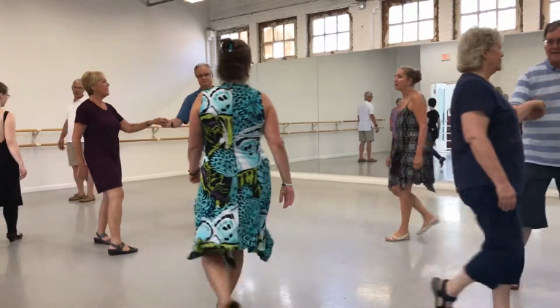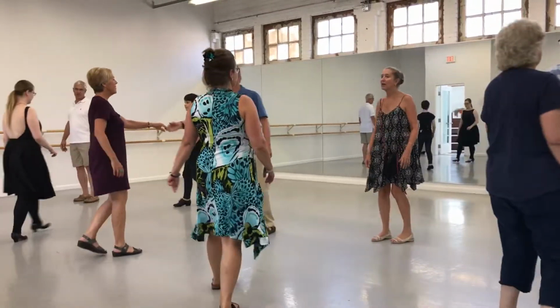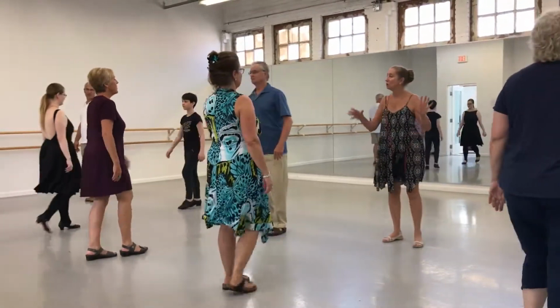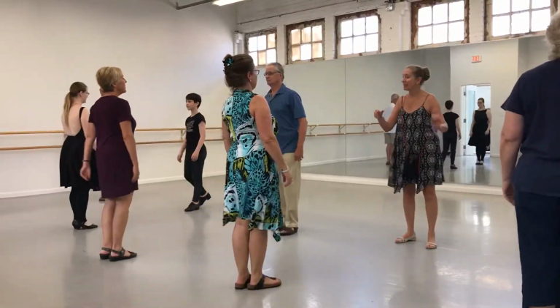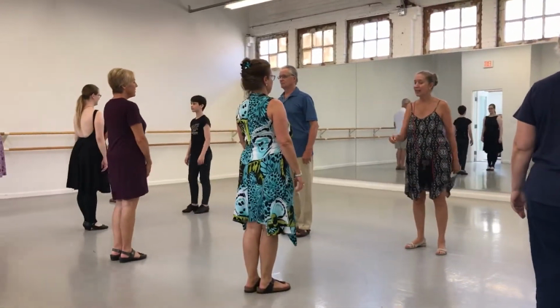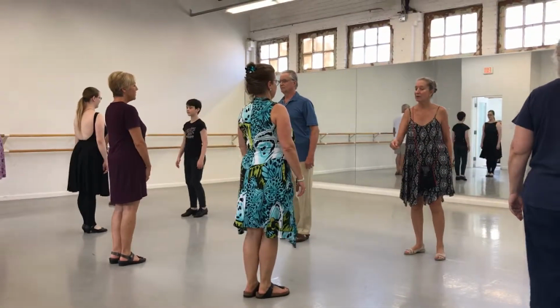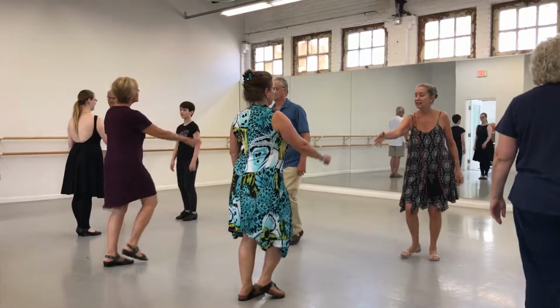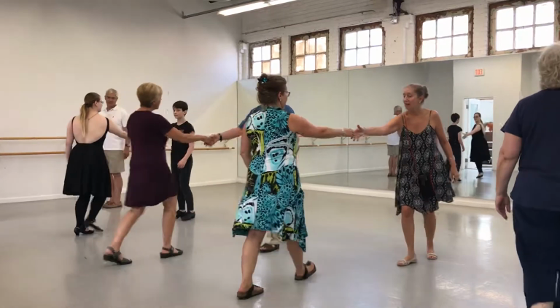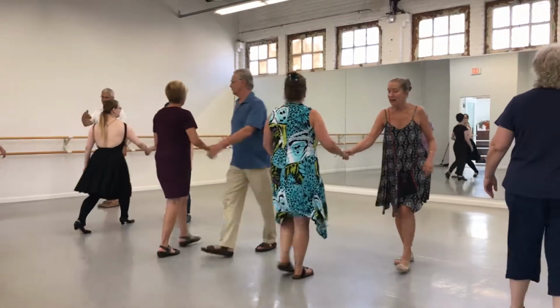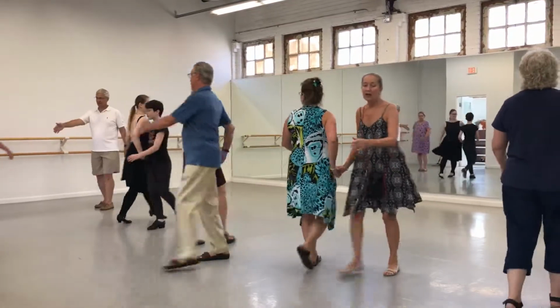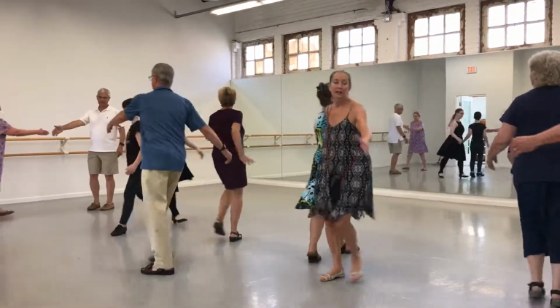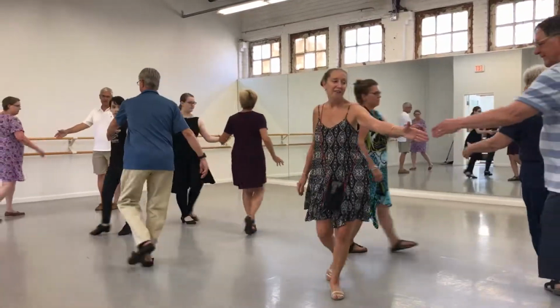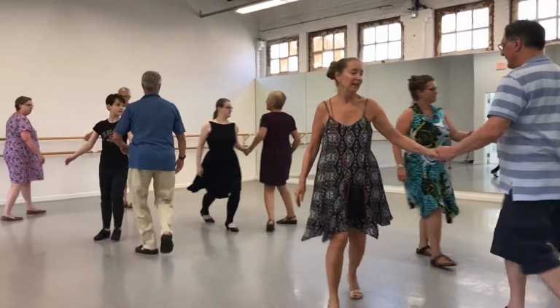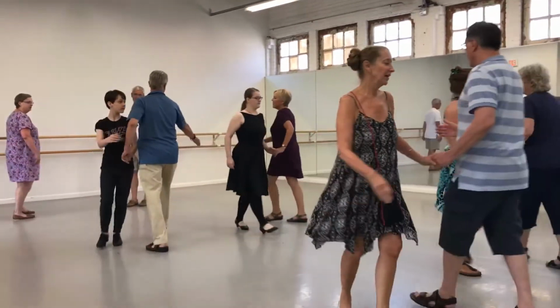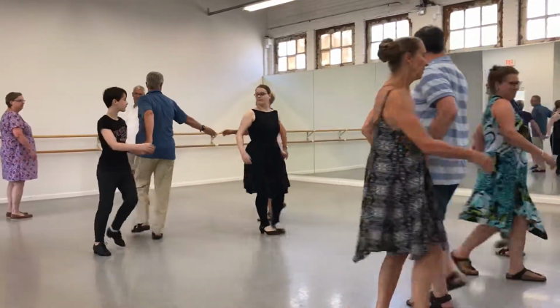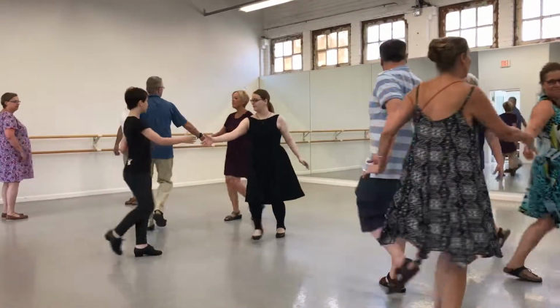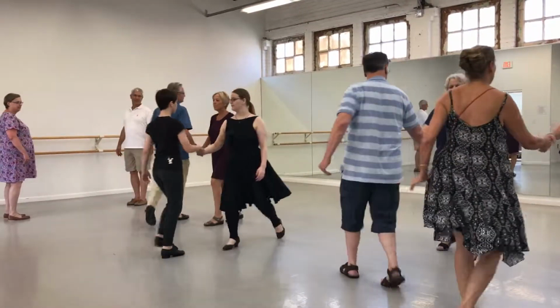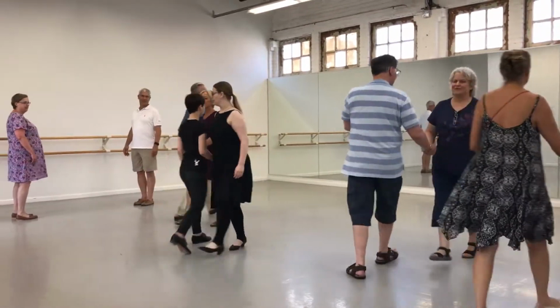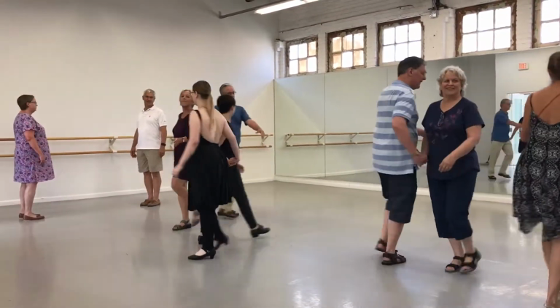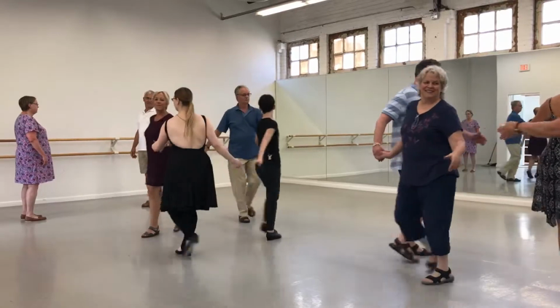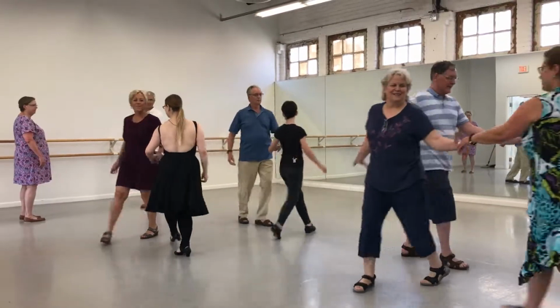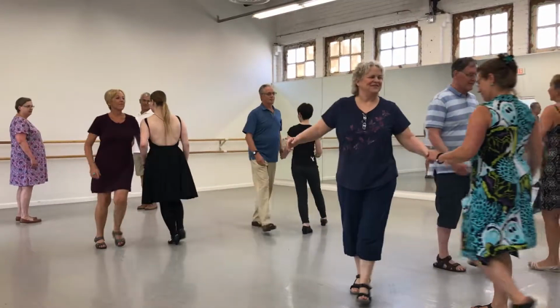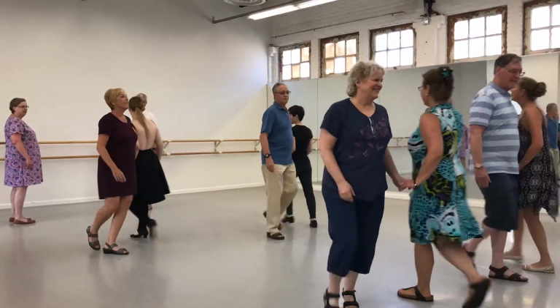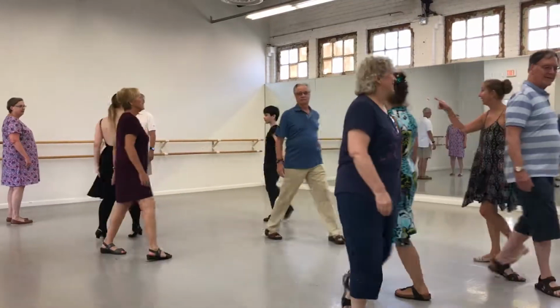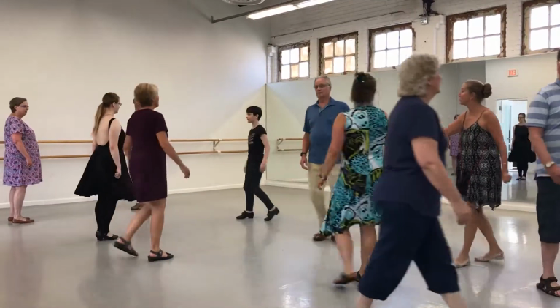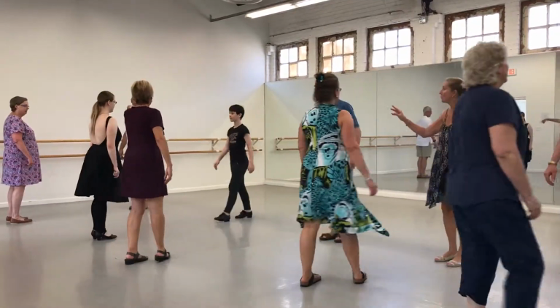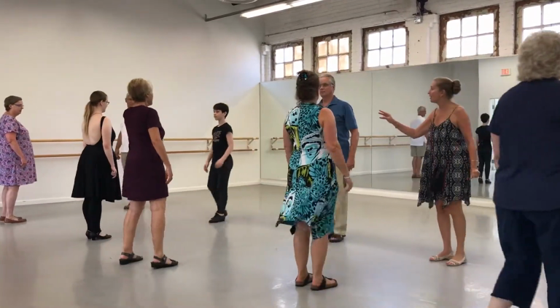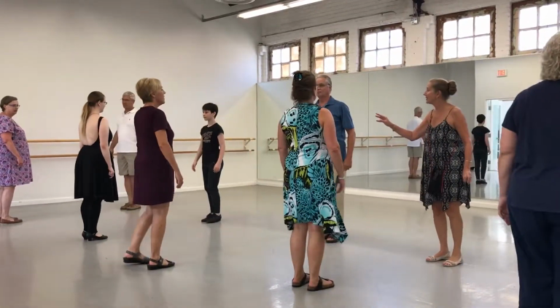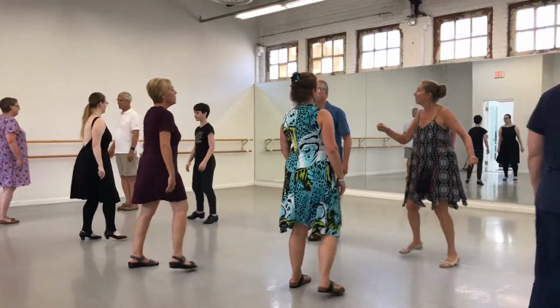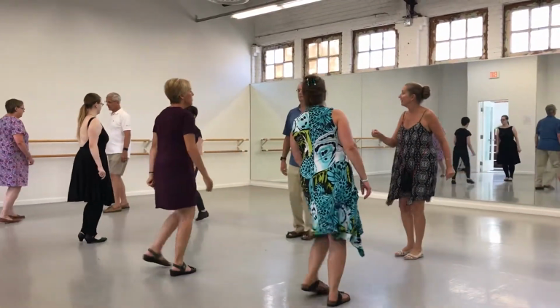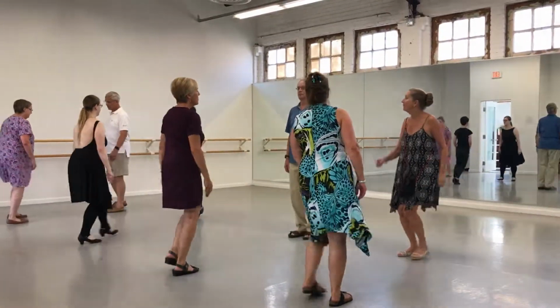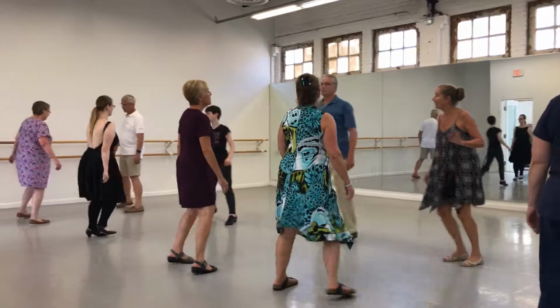Now we're going to do with our sets. They're dancing with the partners. Right. Get left. Get right. Get left. Now you're in.